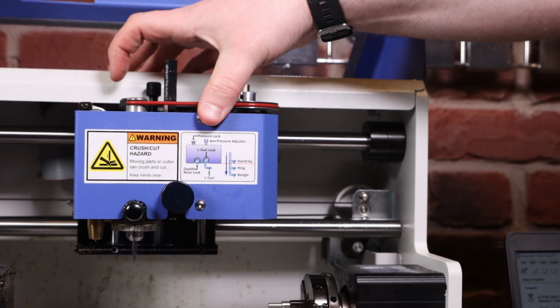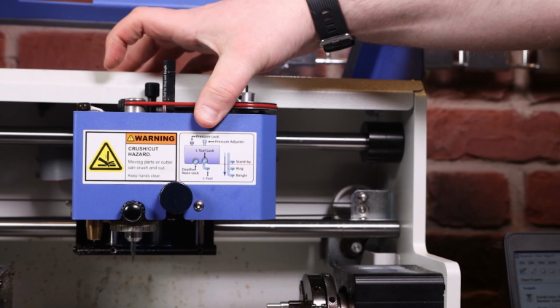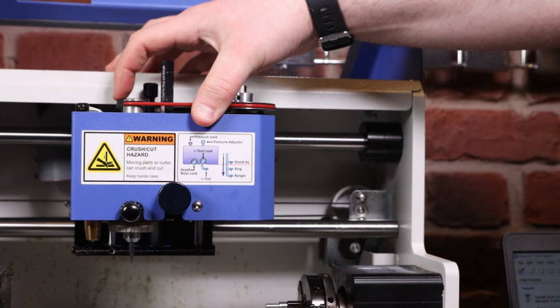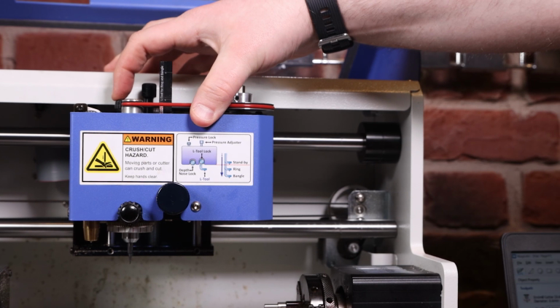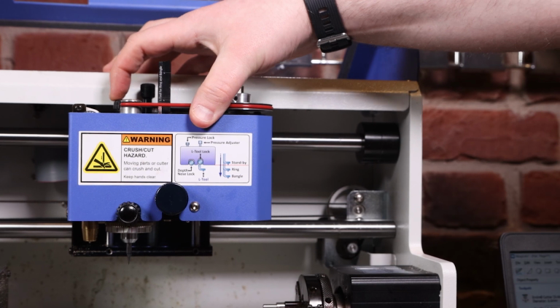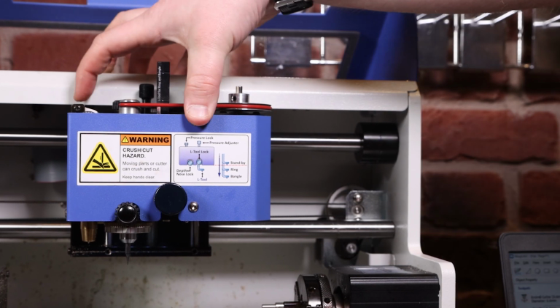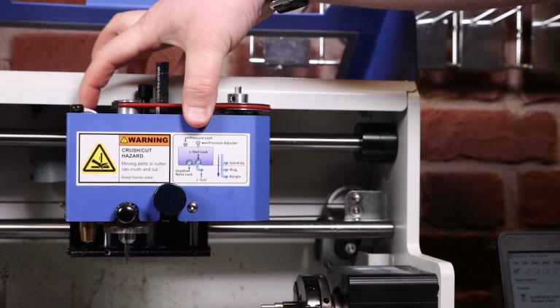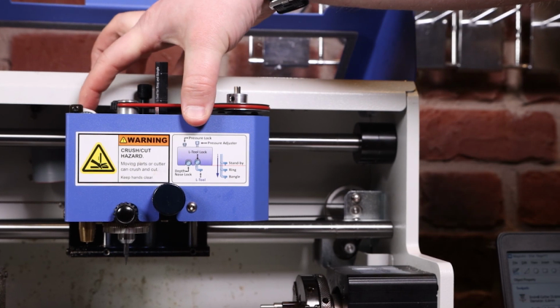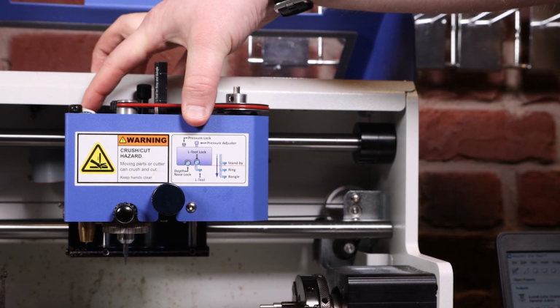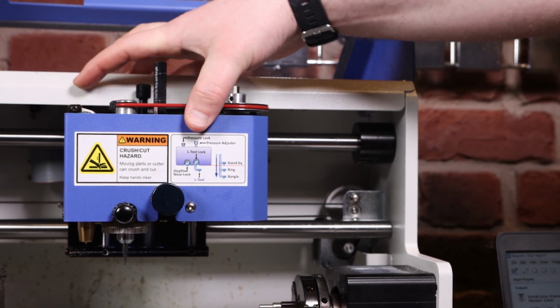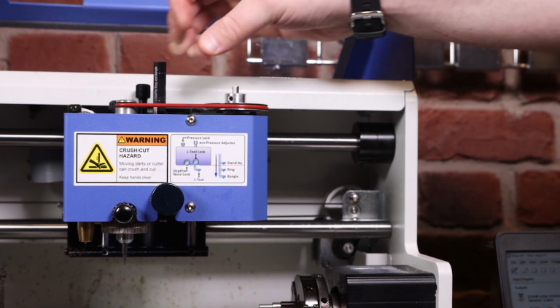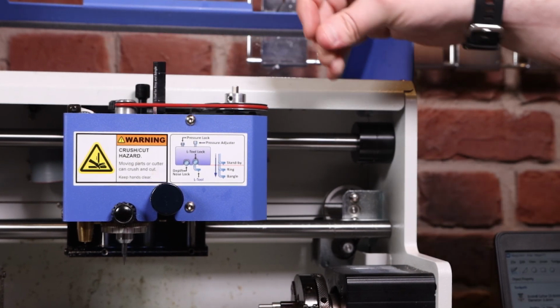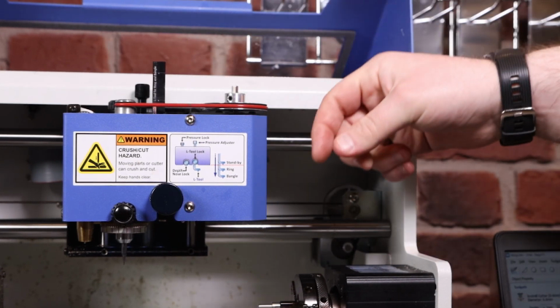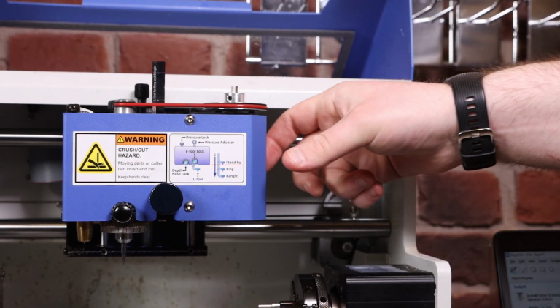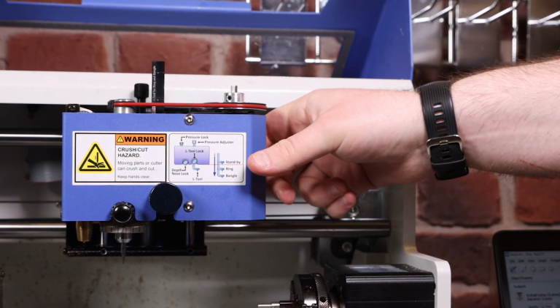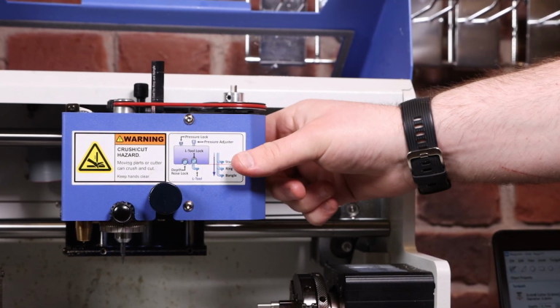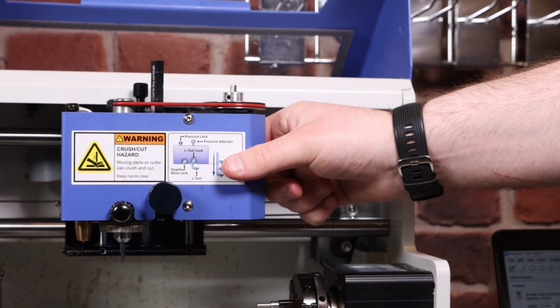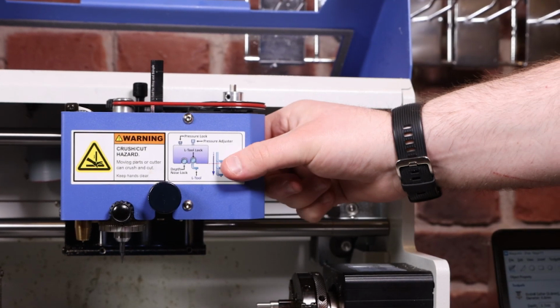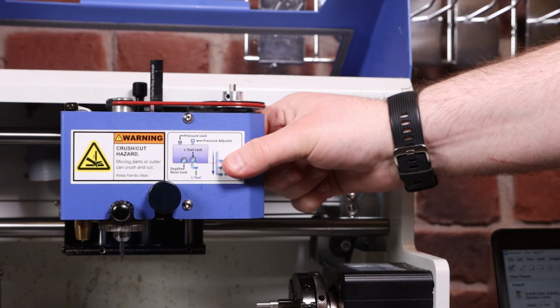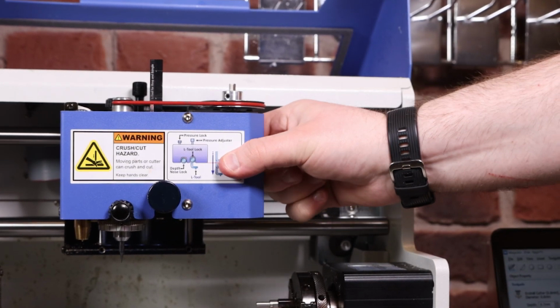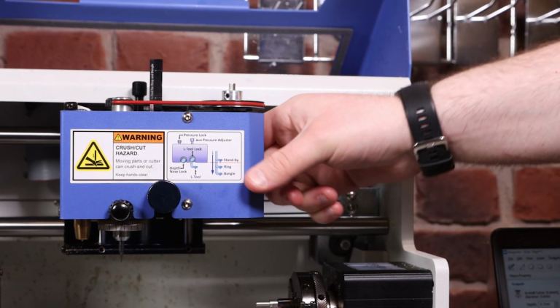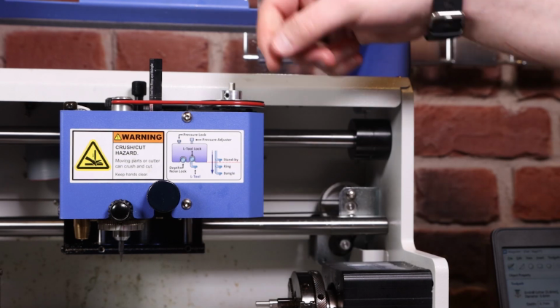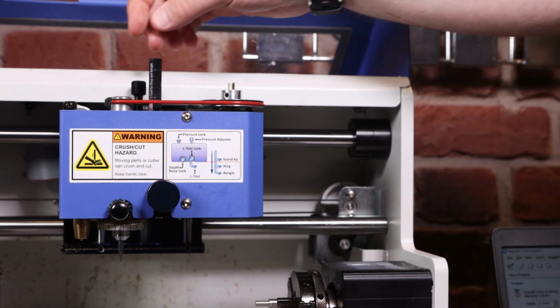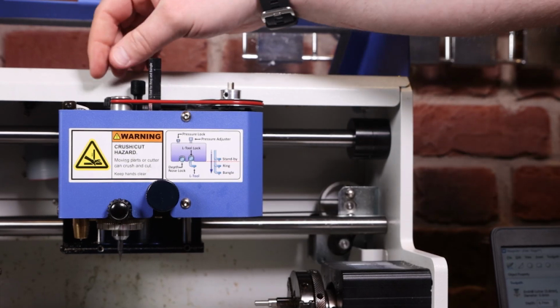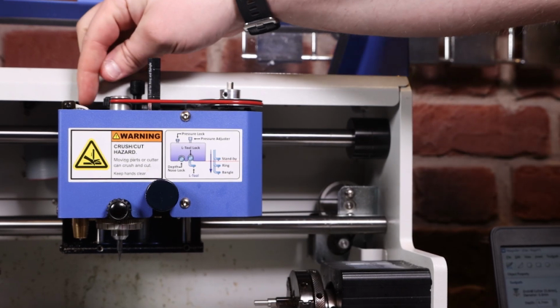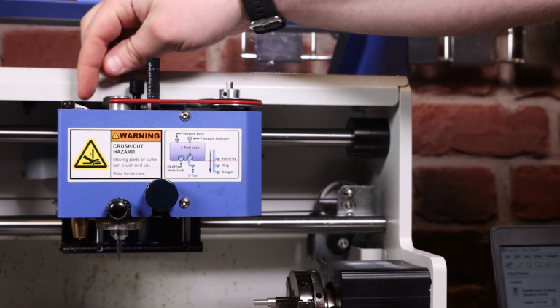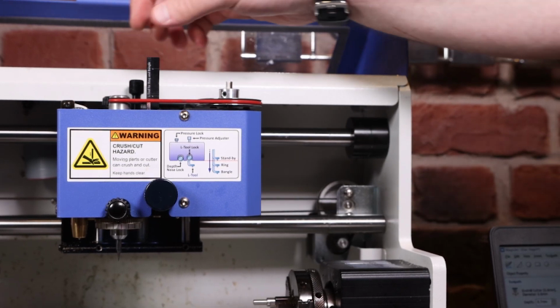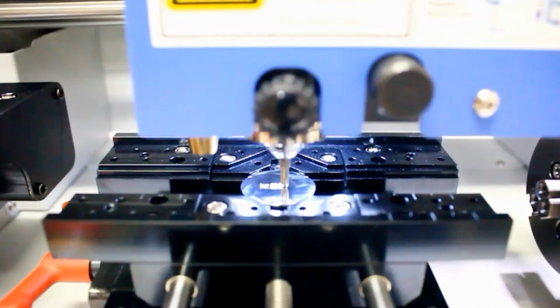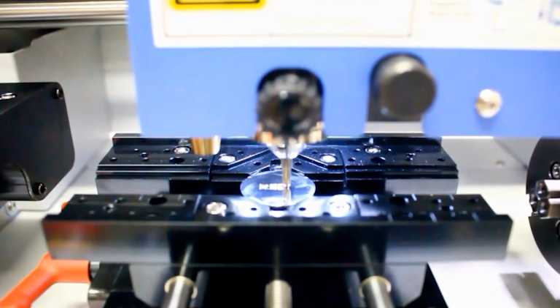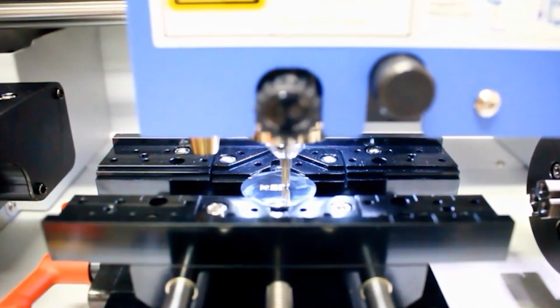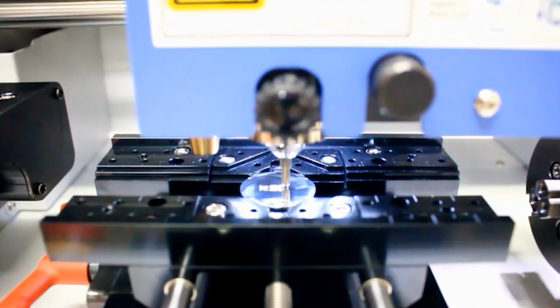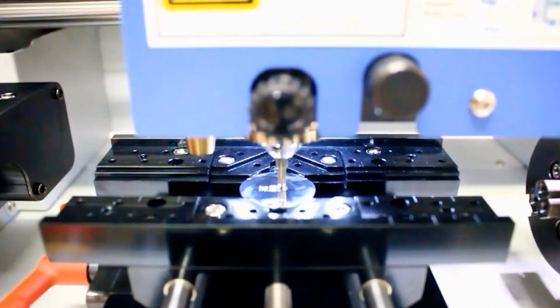On top here you've got your pressure lock. The right hand side is for cutting out, the left hand side is for engraving. So if you're cutting out you want that firm in place, but if you're engraving it will bounce.